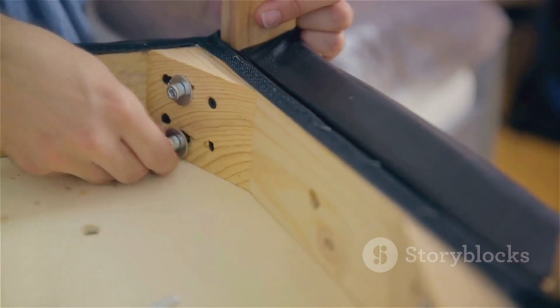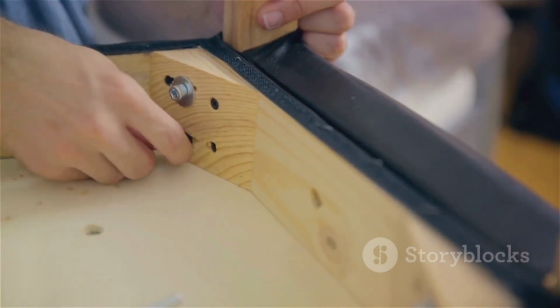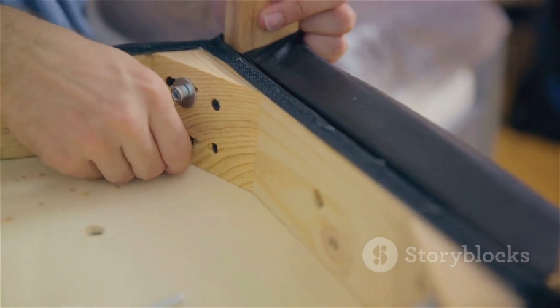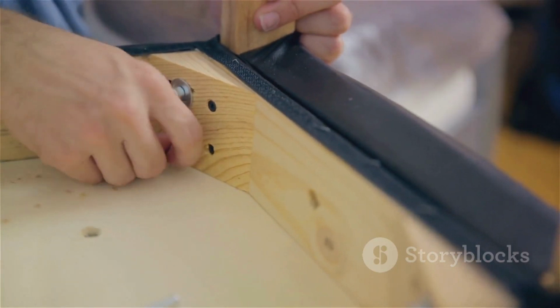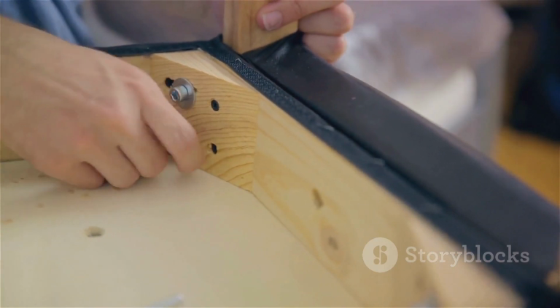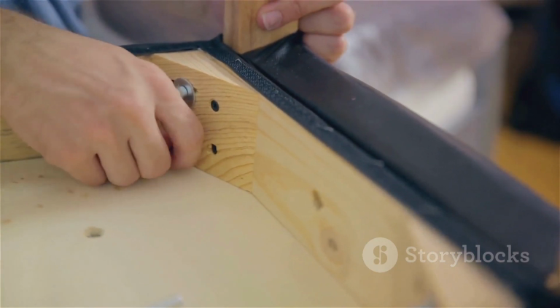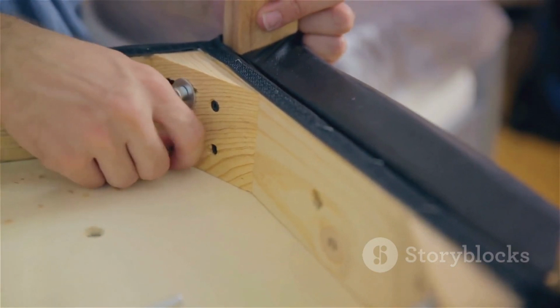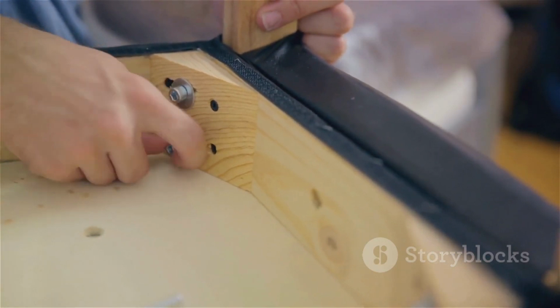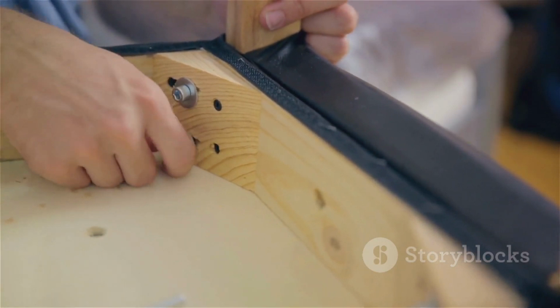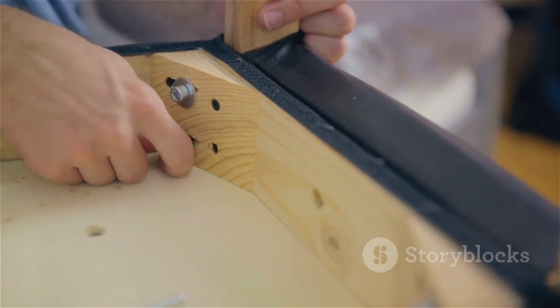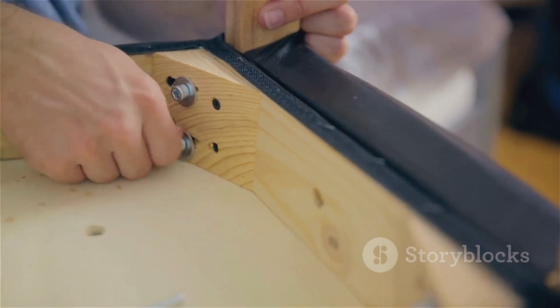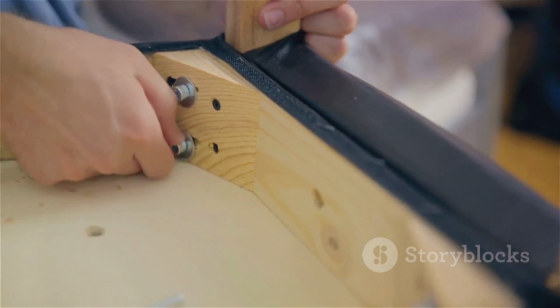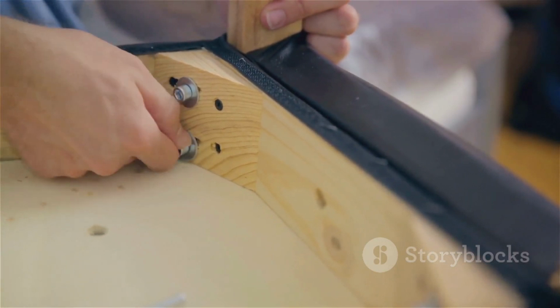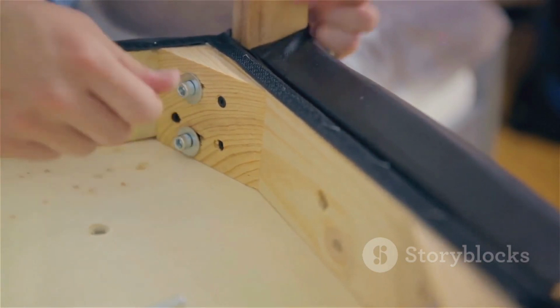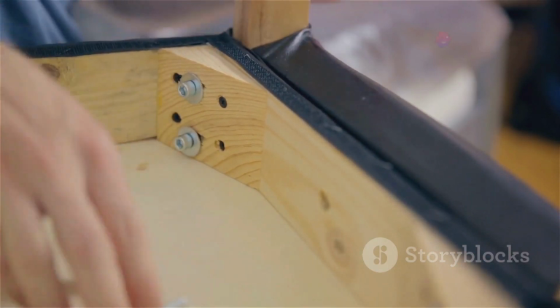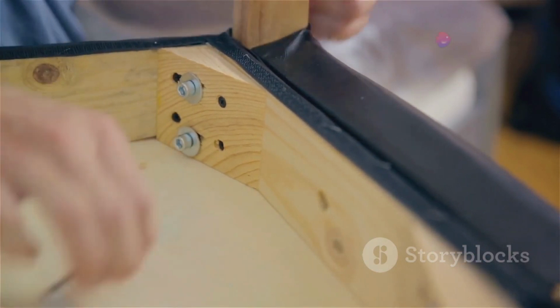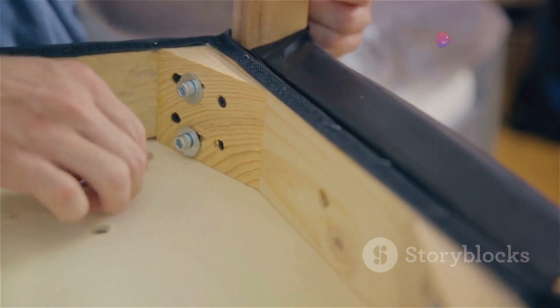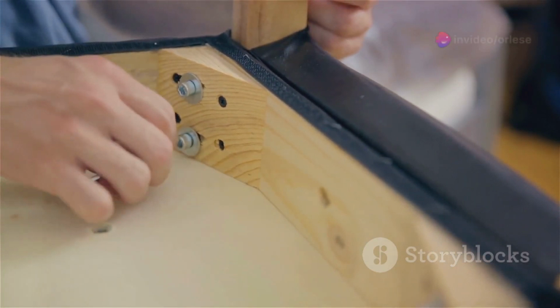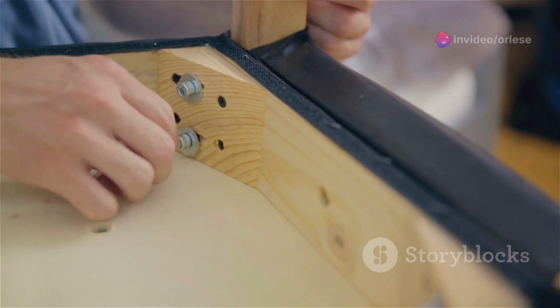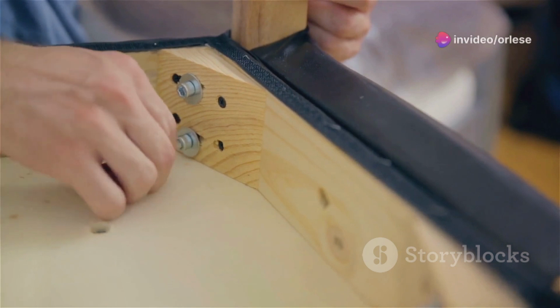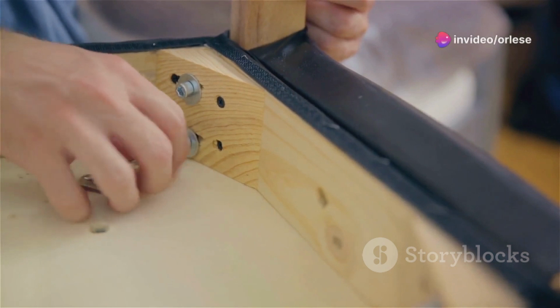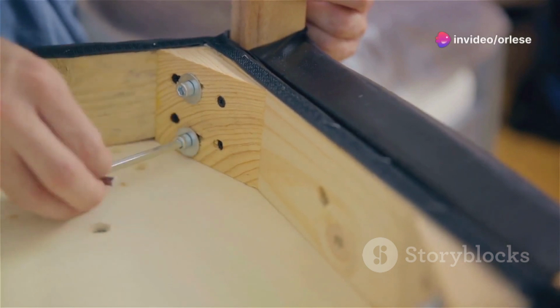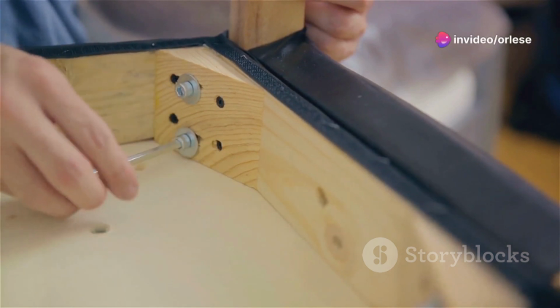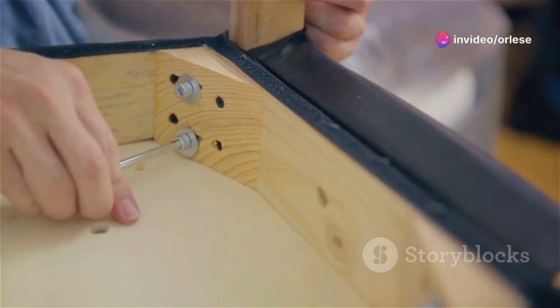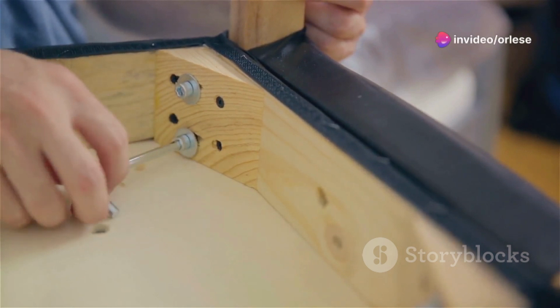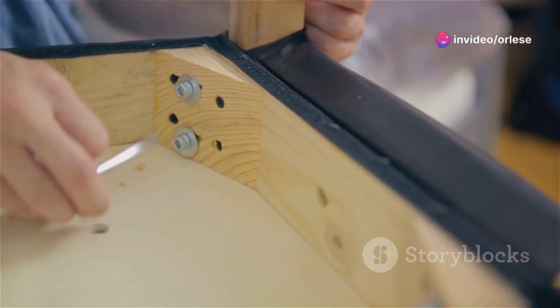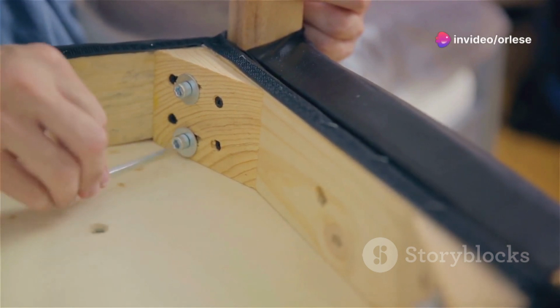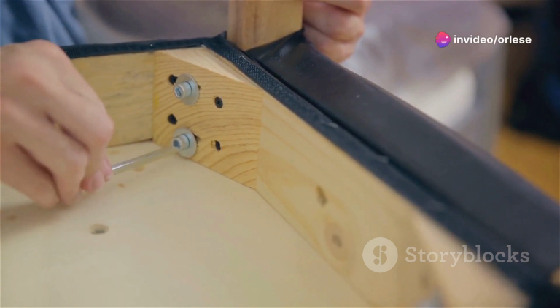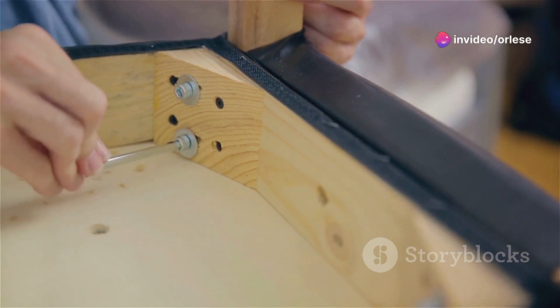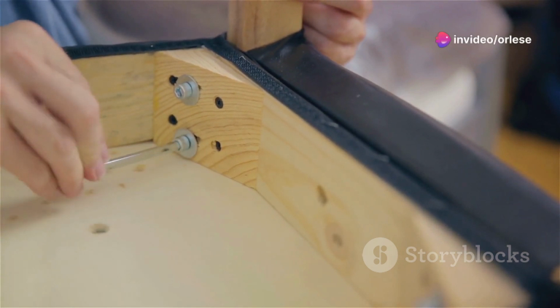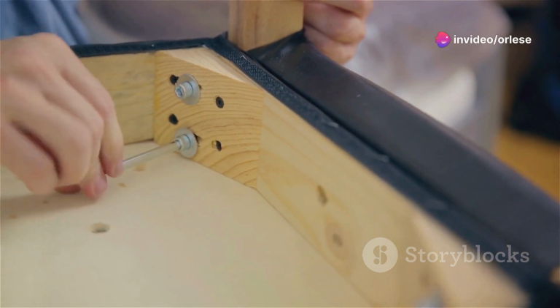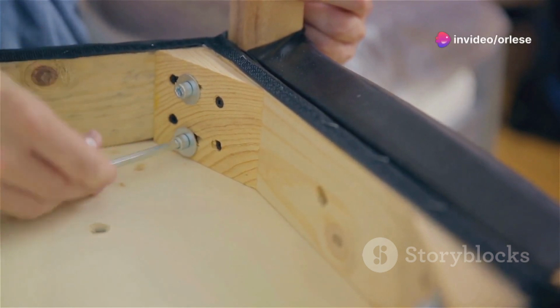Screw: Look around your home and notice how screws hold together furniture, appliances, and electronic devices, making our lives more convenient and organized.